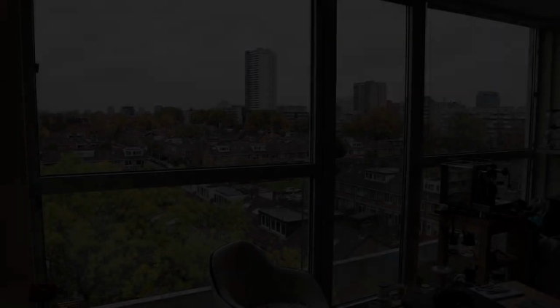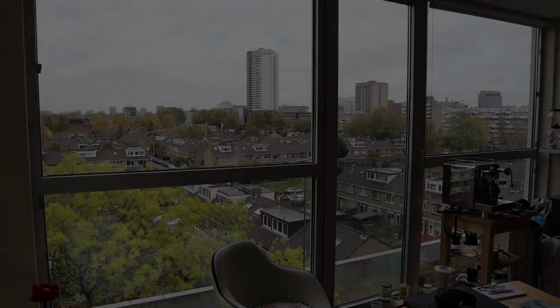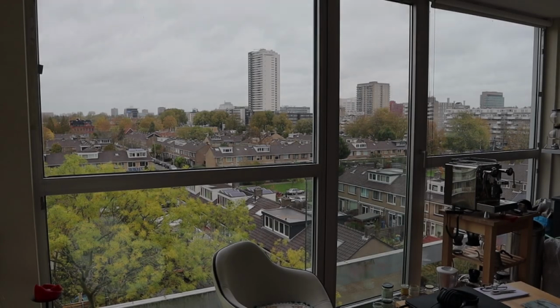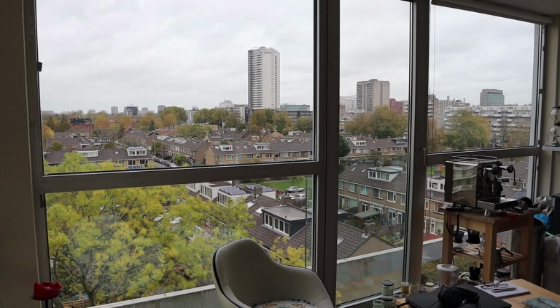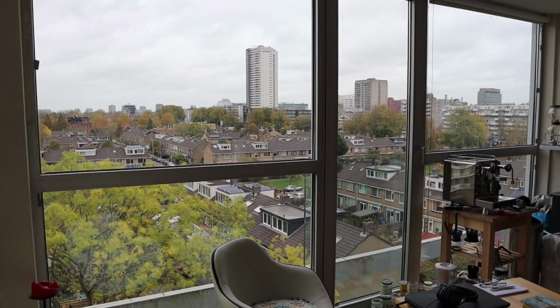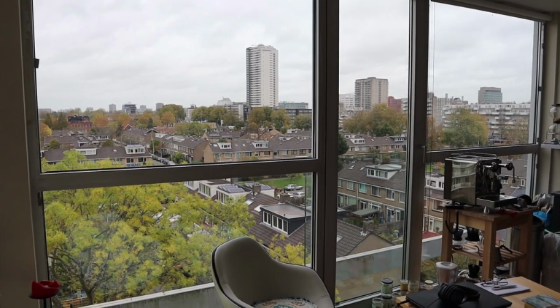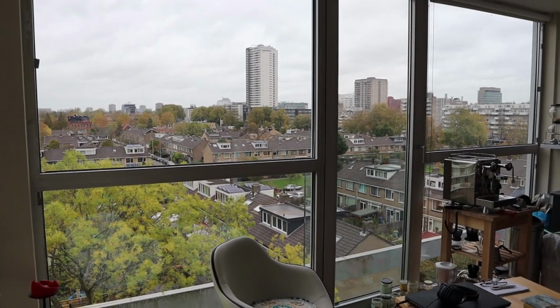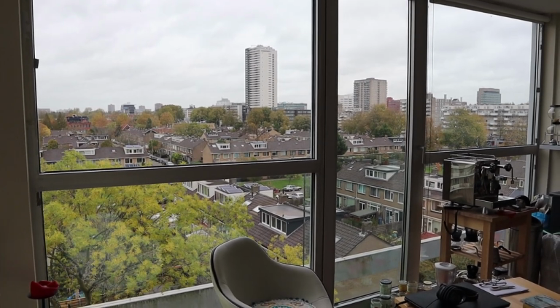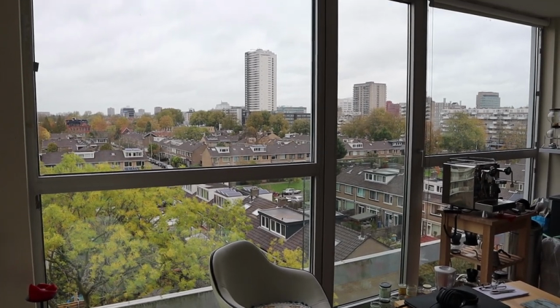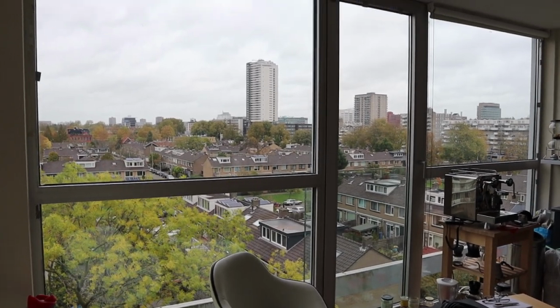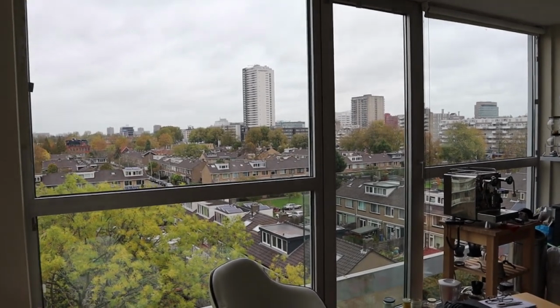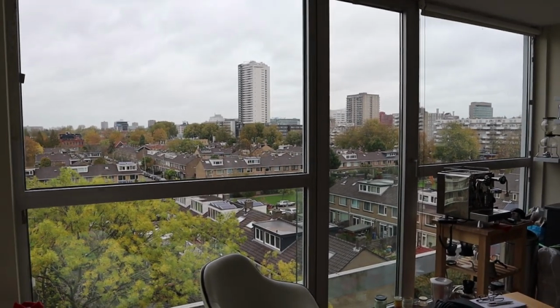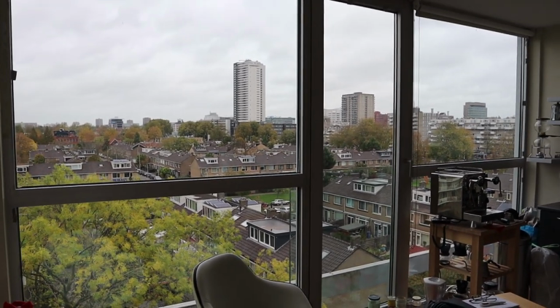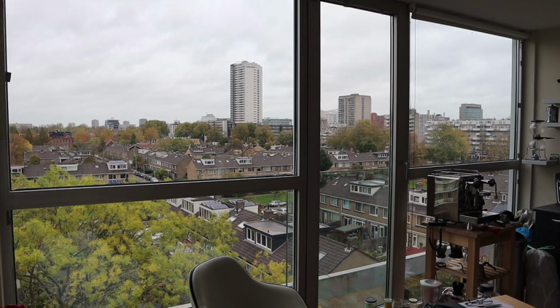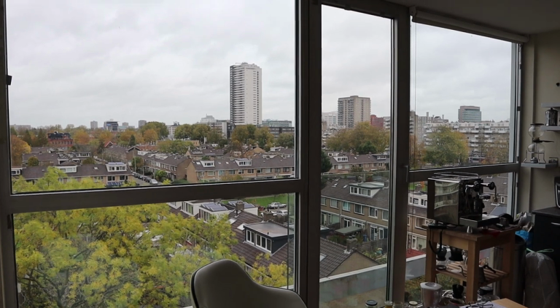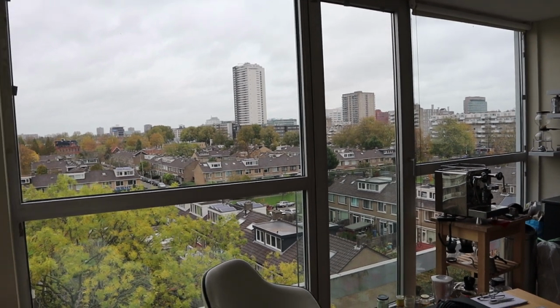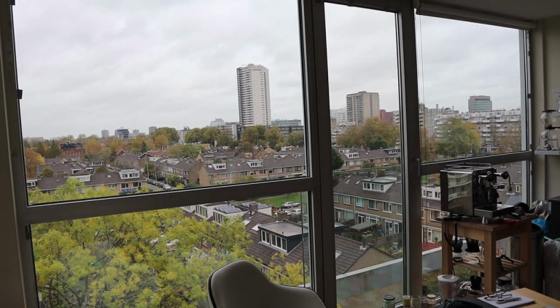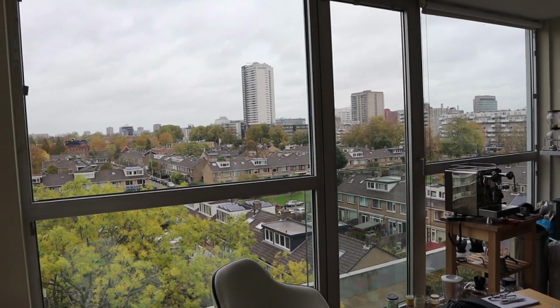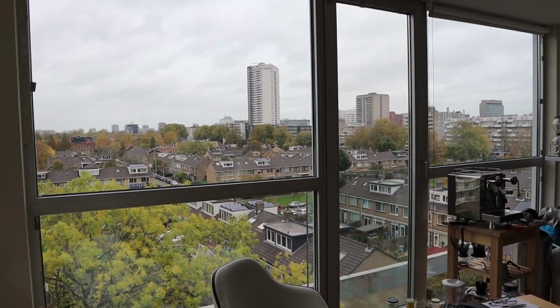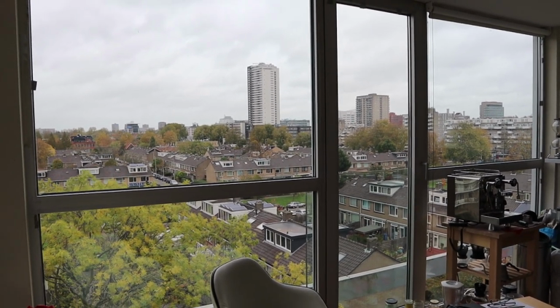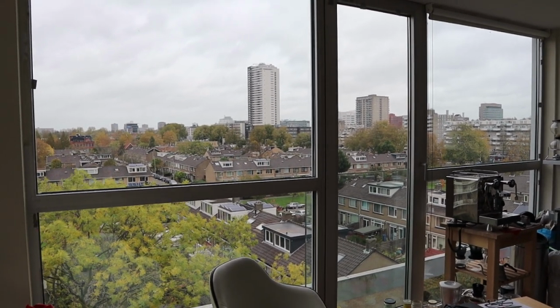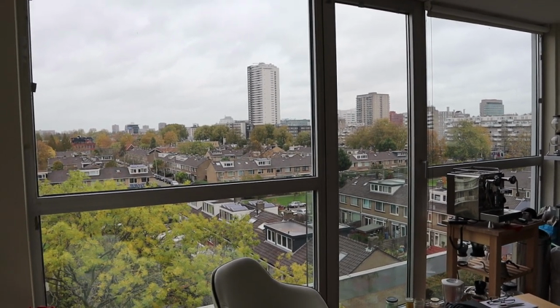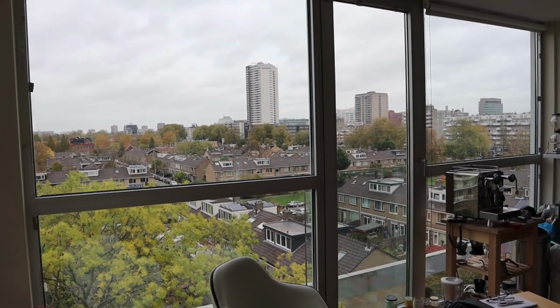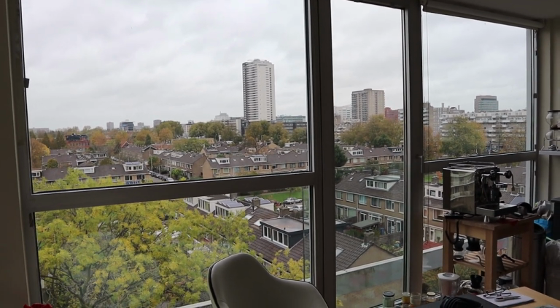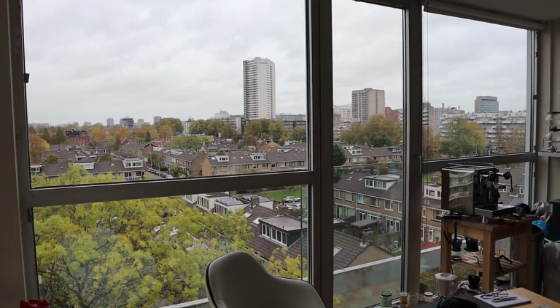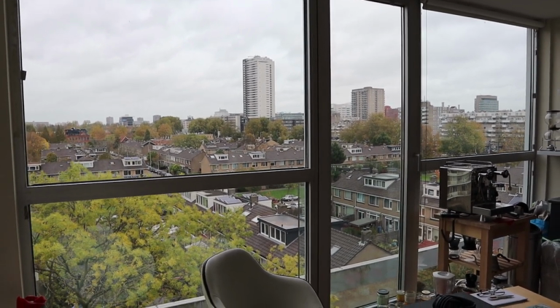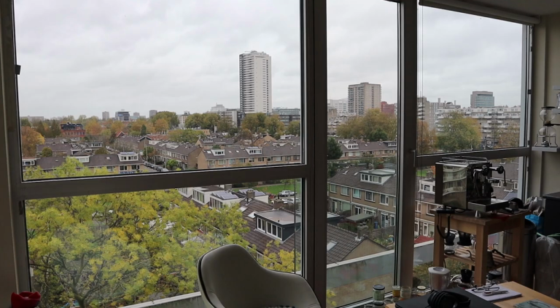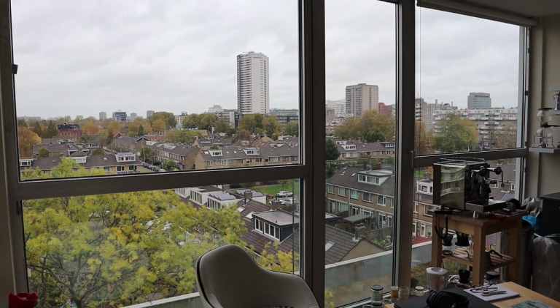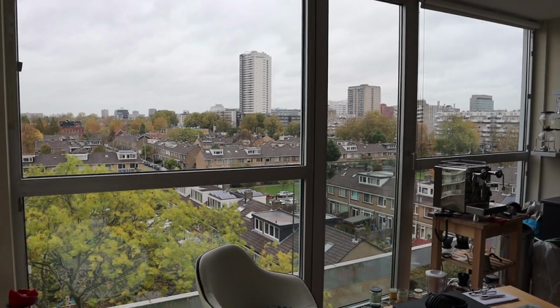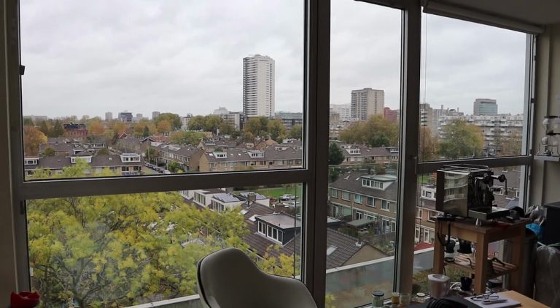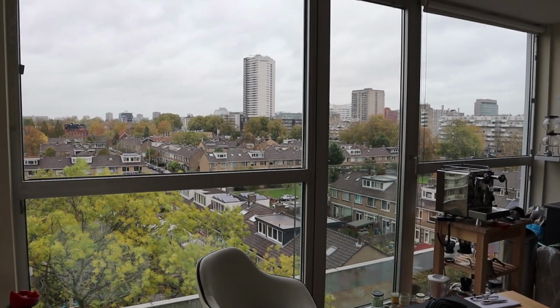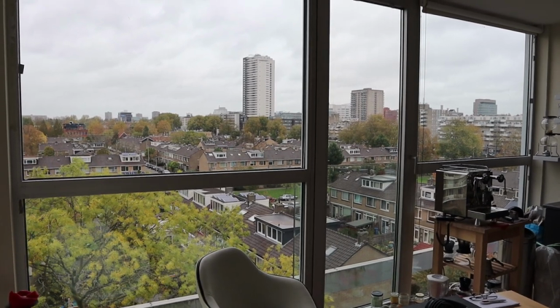Welcome to the Audiofile Barista's weekly vlog number 71. In this vlog I talk about coffee, audio, and other things that keep me busy.